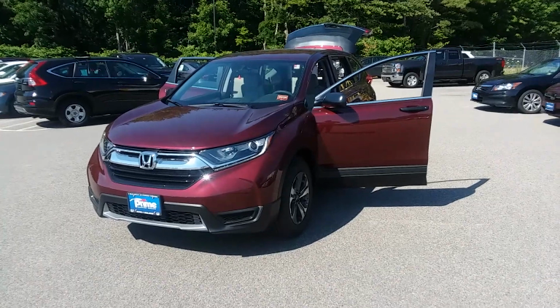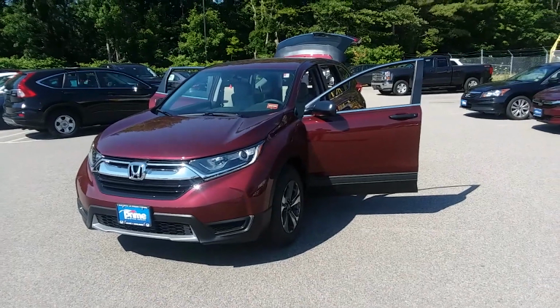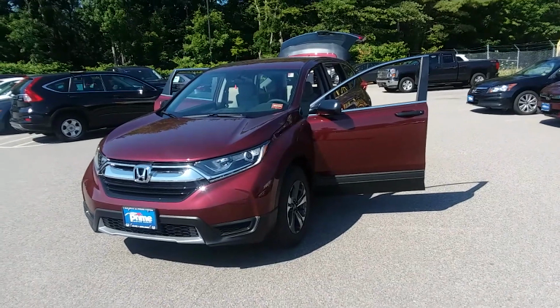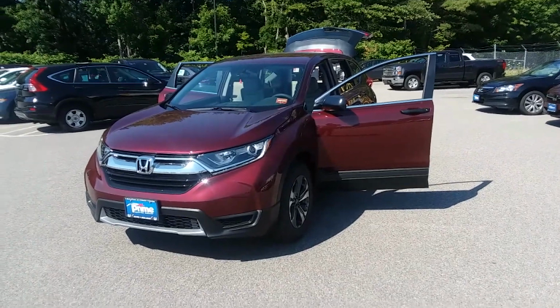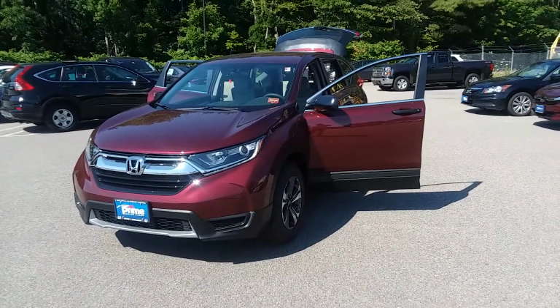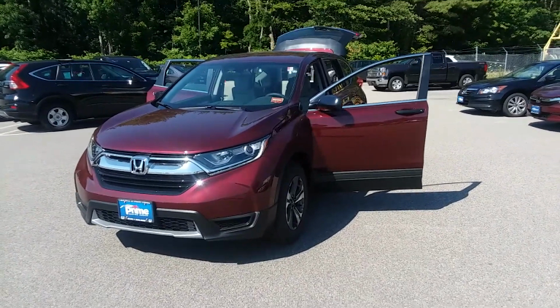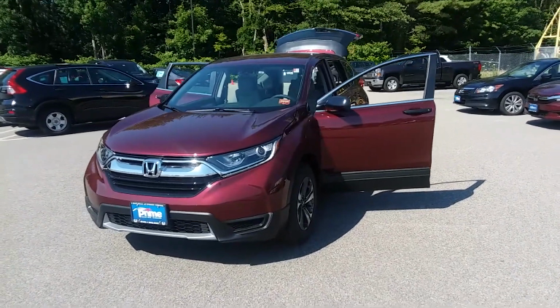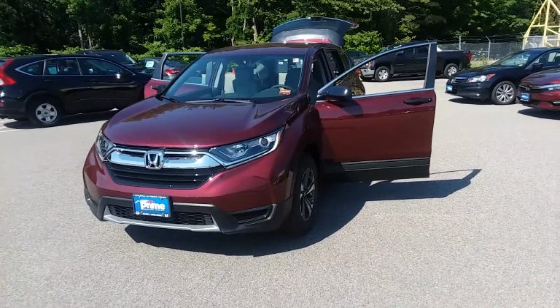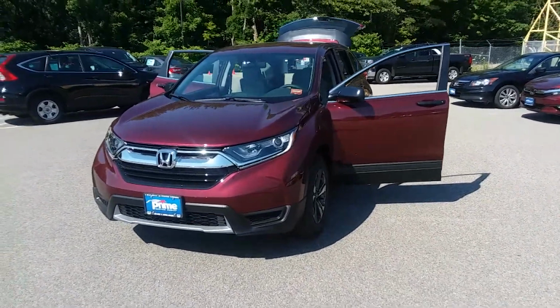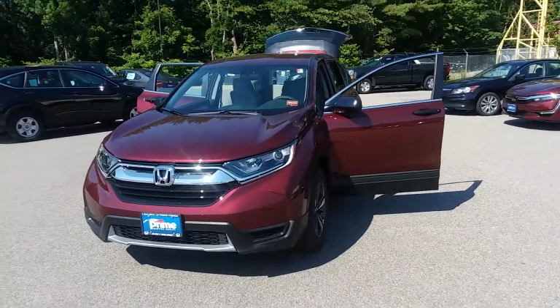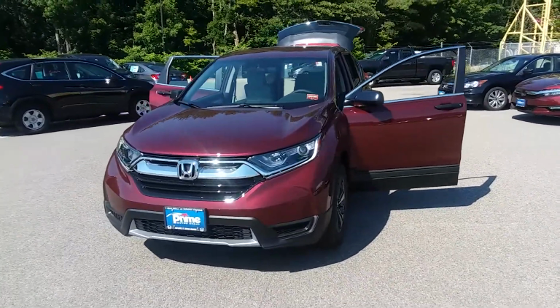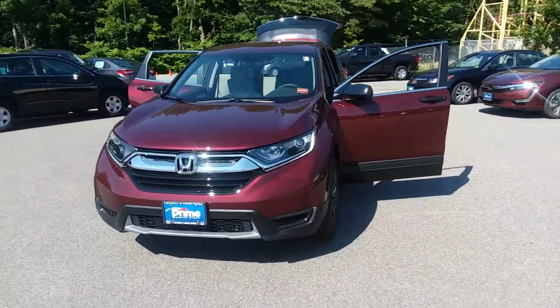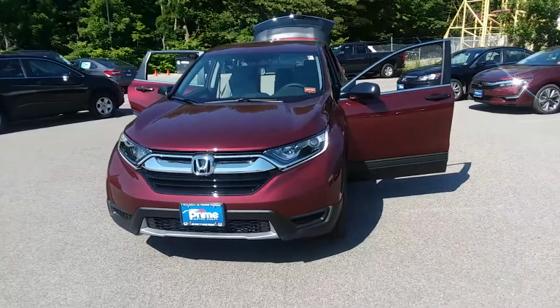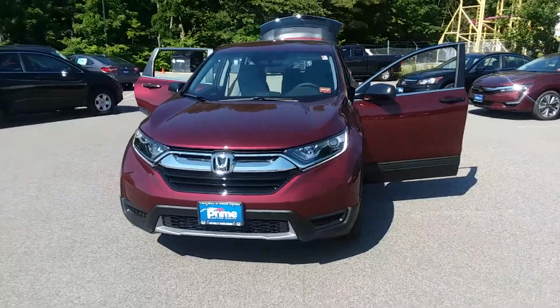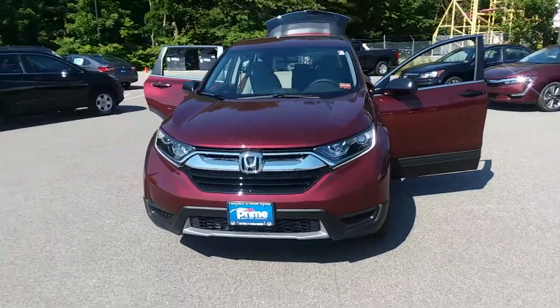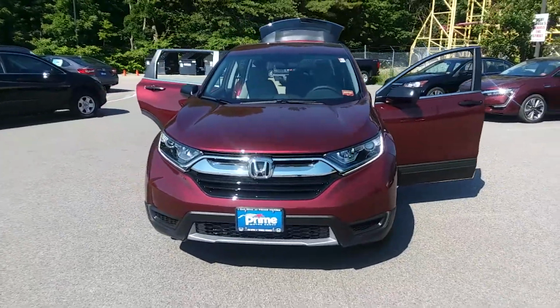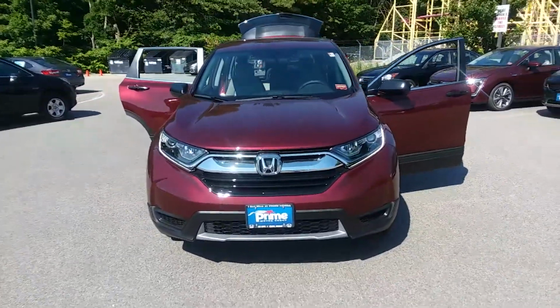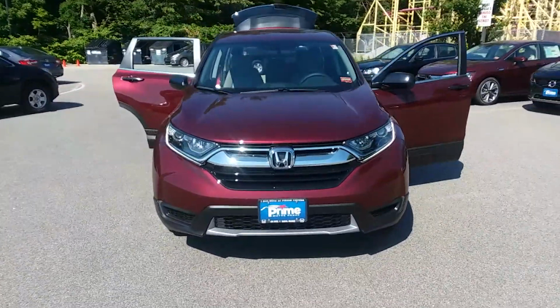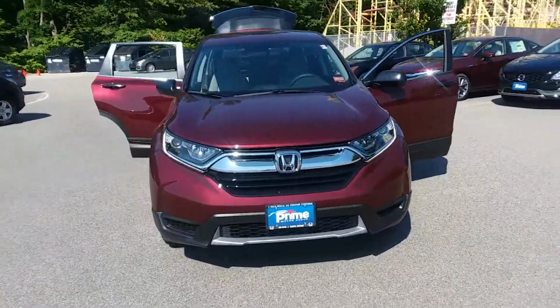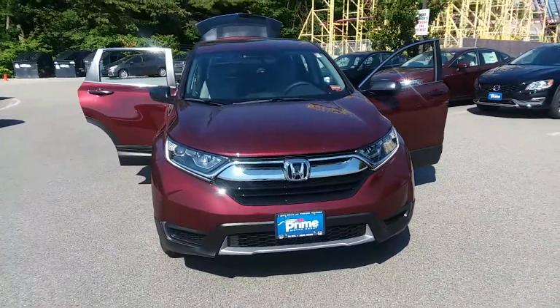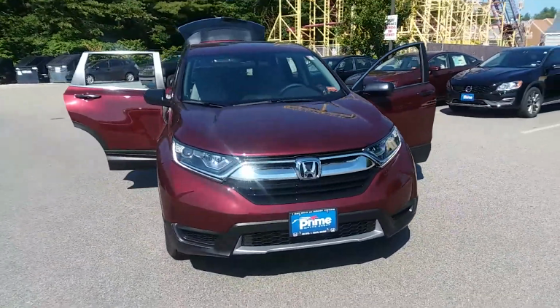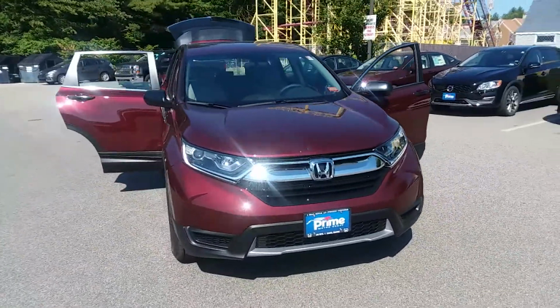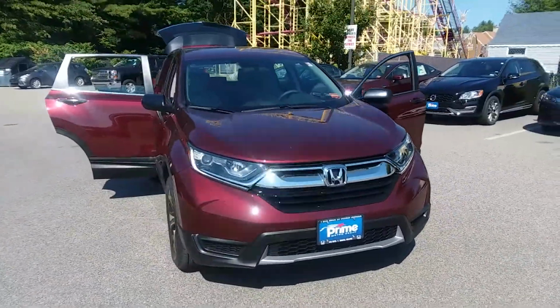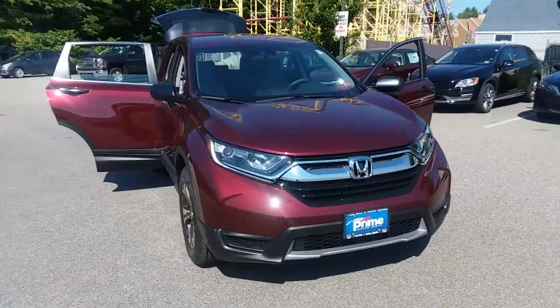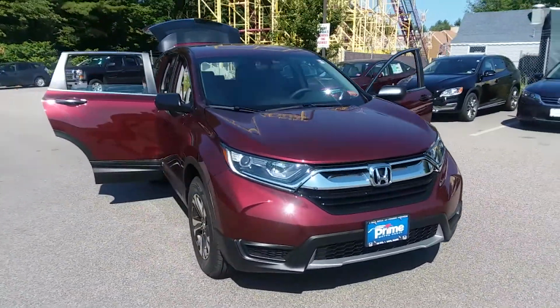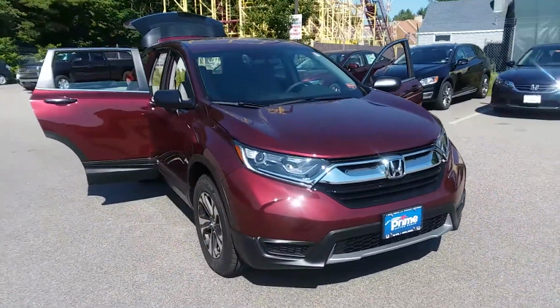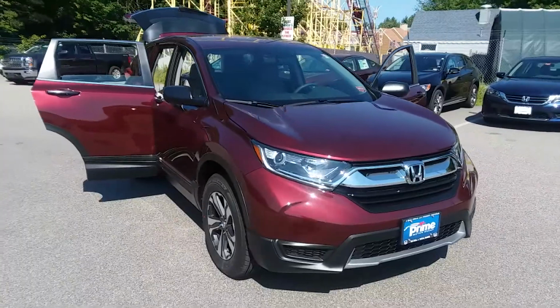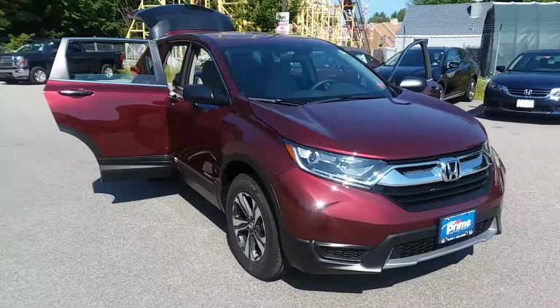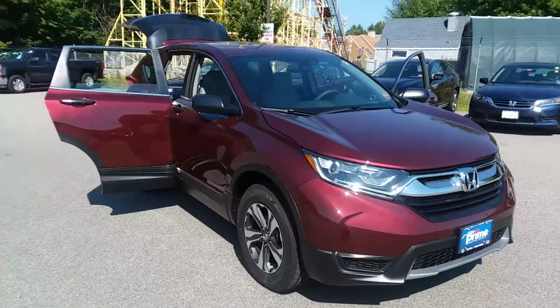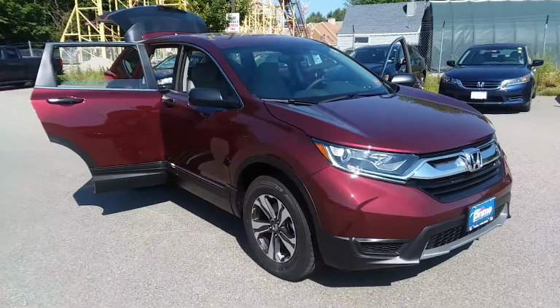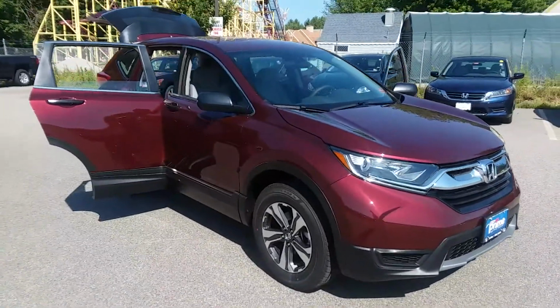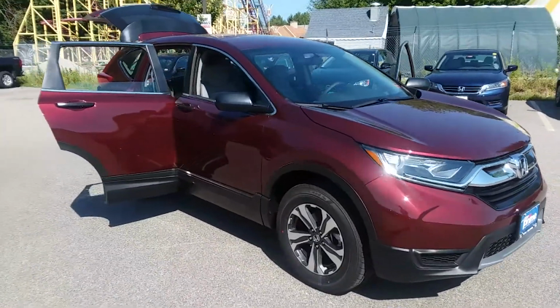Hey Alex, it's Jeff at Prime Honda. Thanks for your inquiry on this. This is the 2018 CR-V. I wanted to give you just a shot of it, give you an idea of exactly what you're coming in to take a look at on Wednesday.